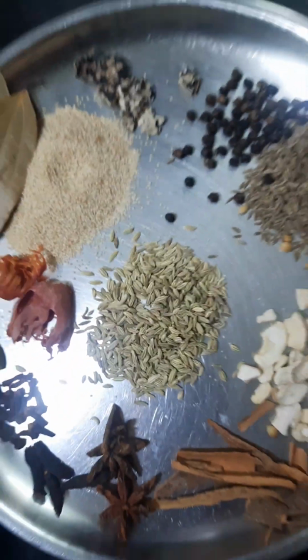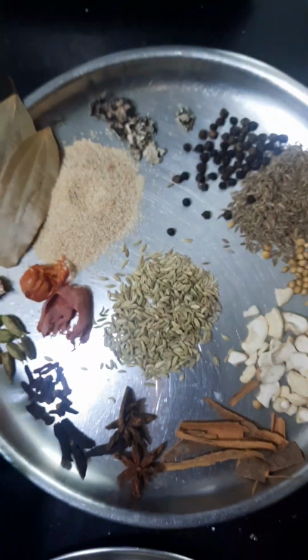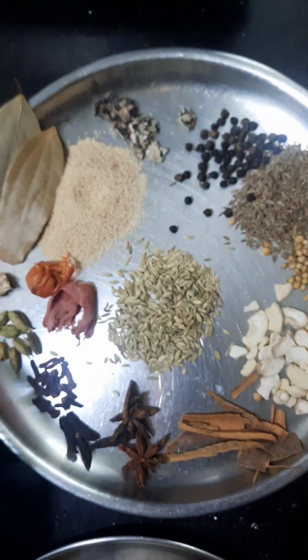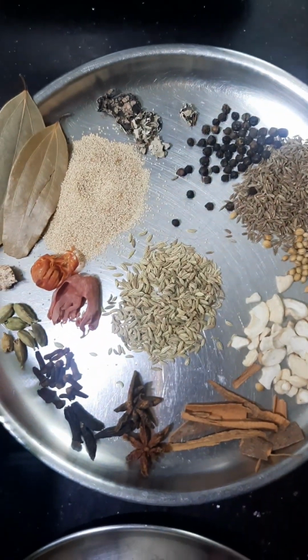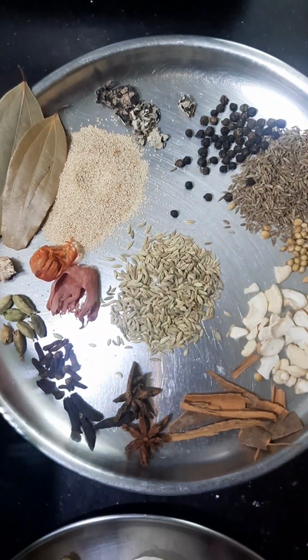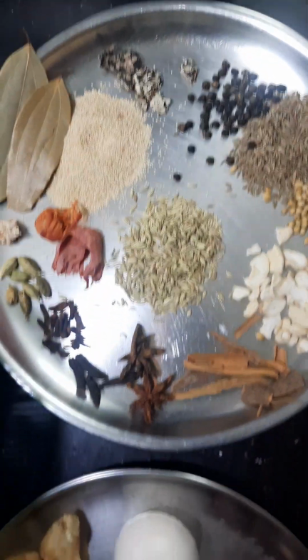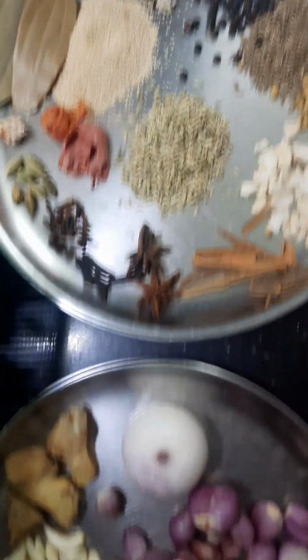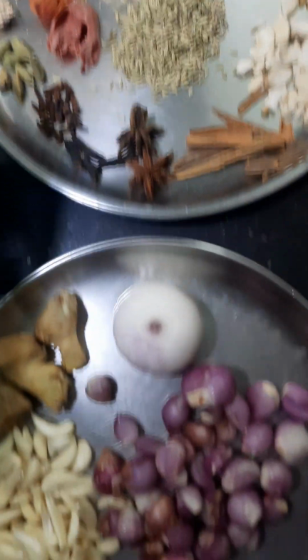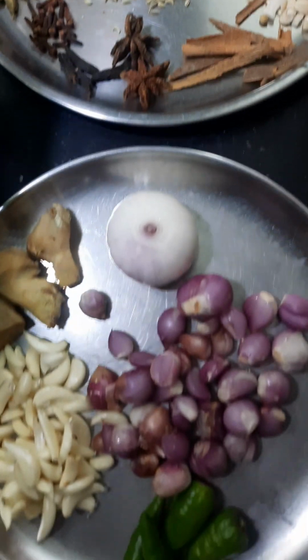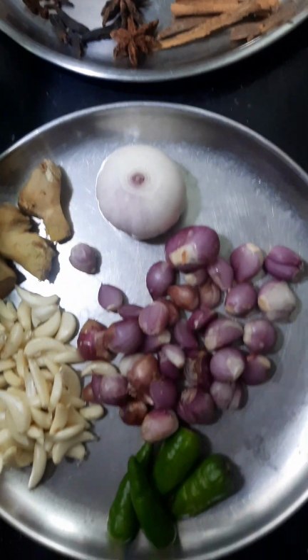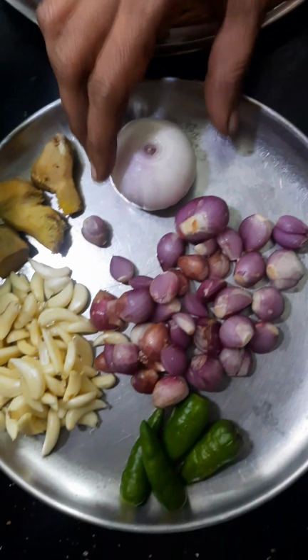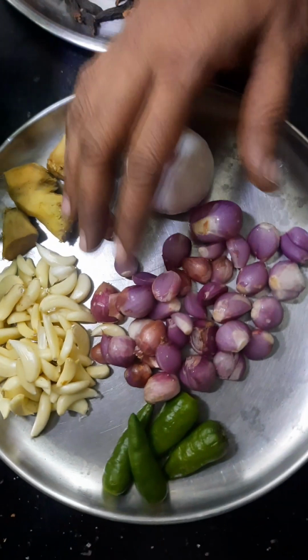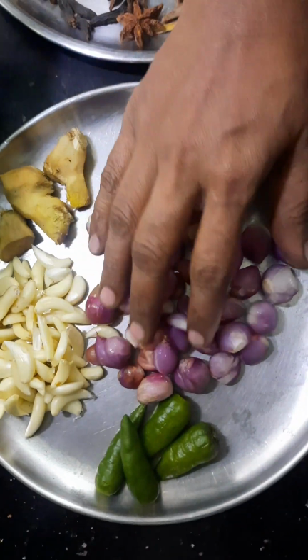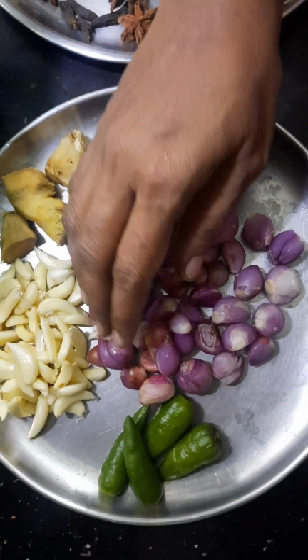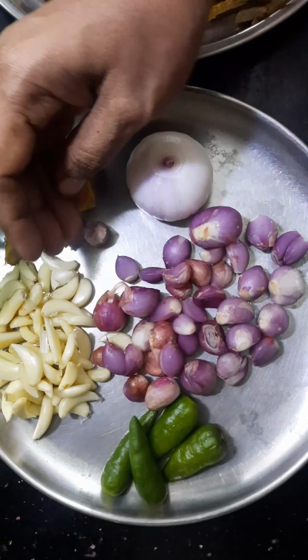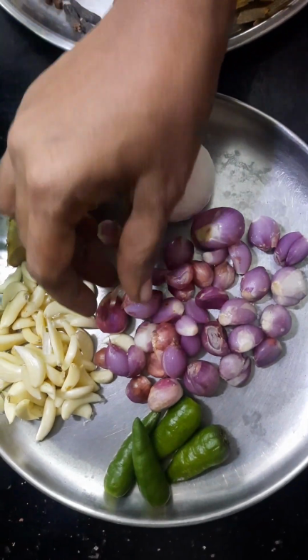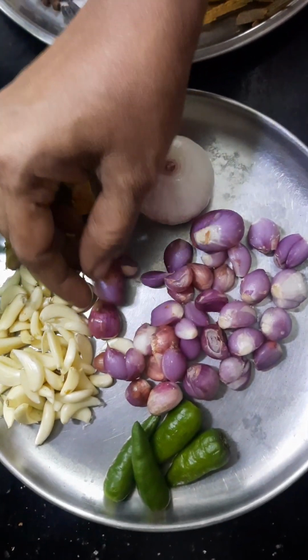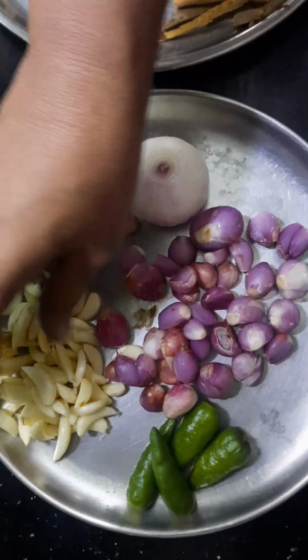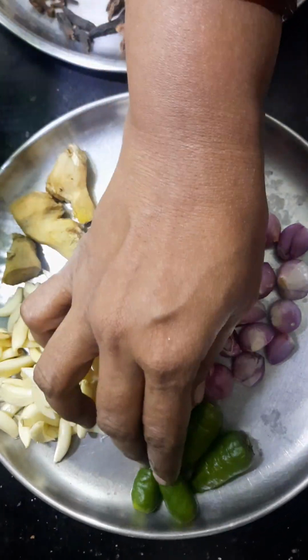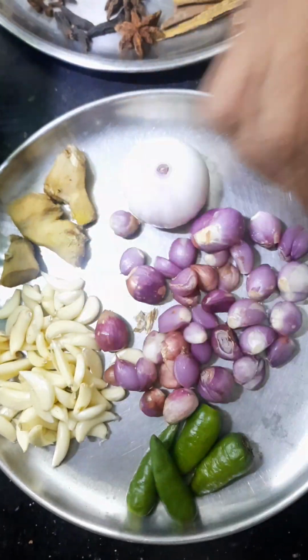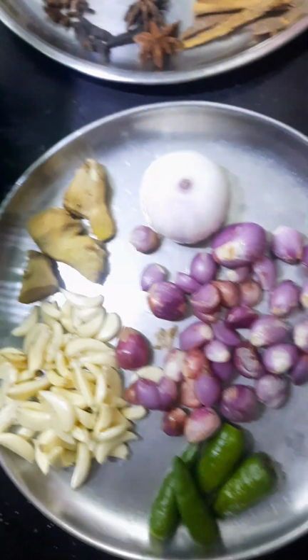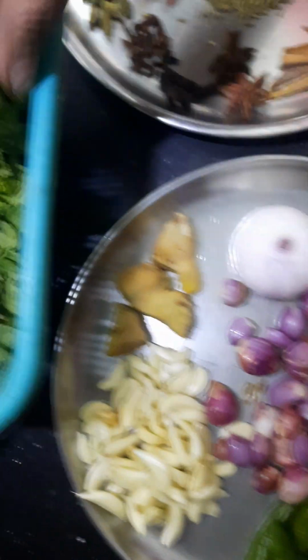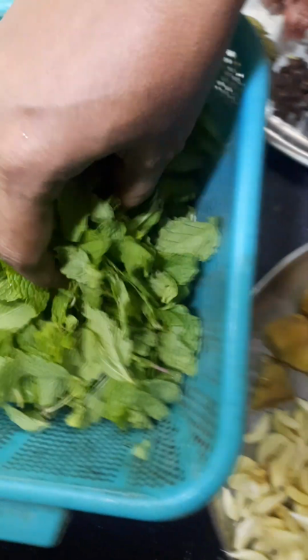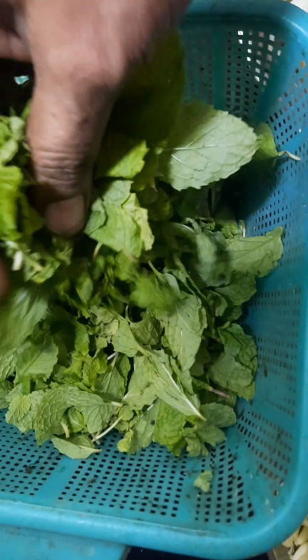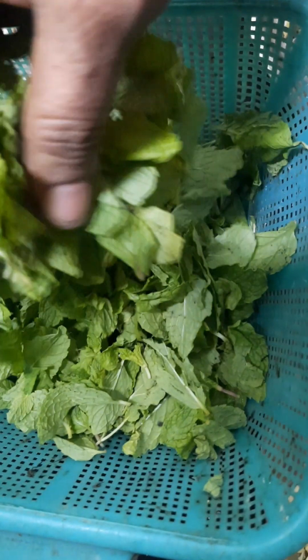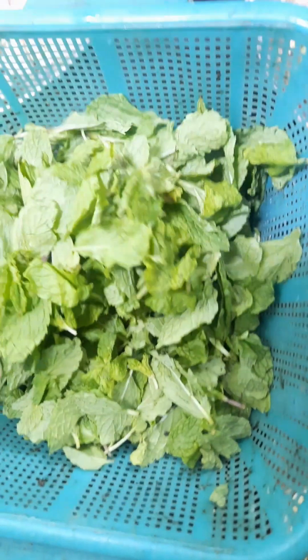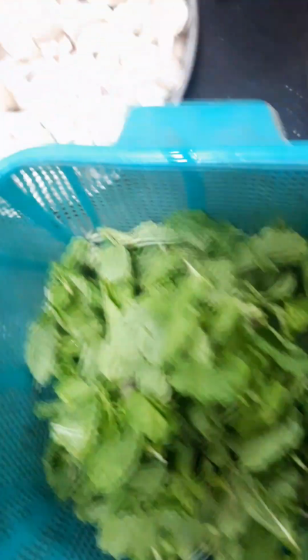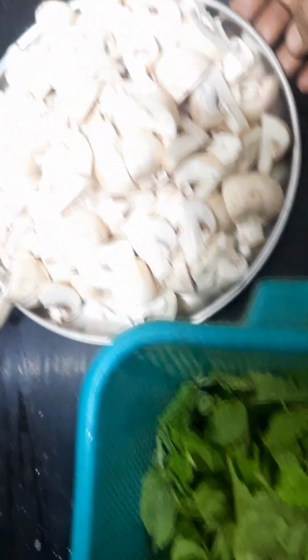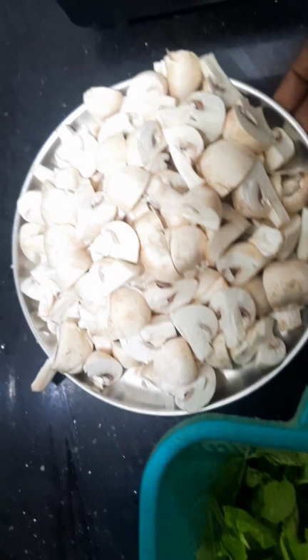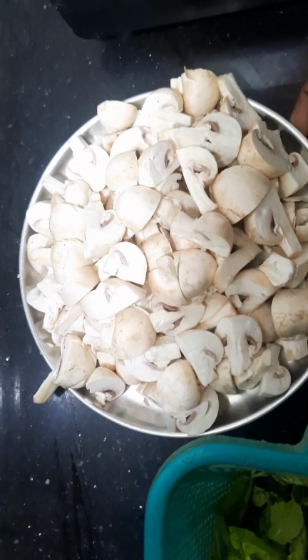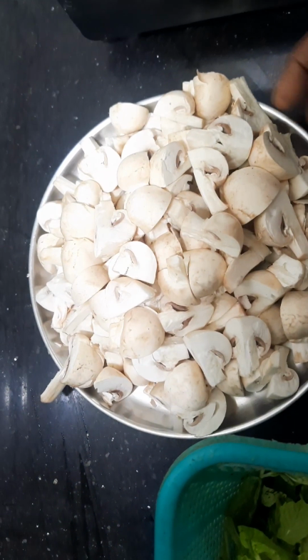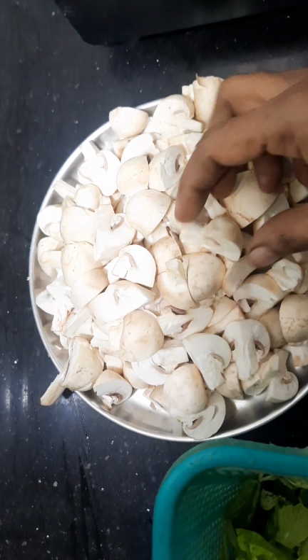We will use a powder on the inside. You can cook a paste inside.